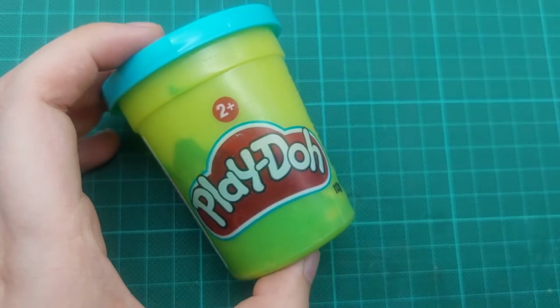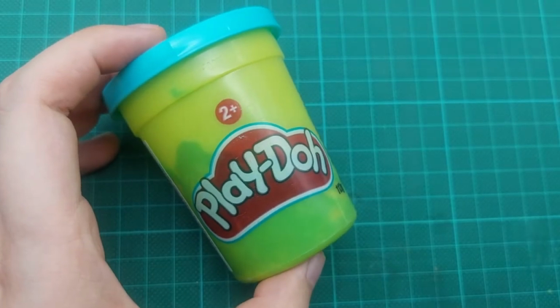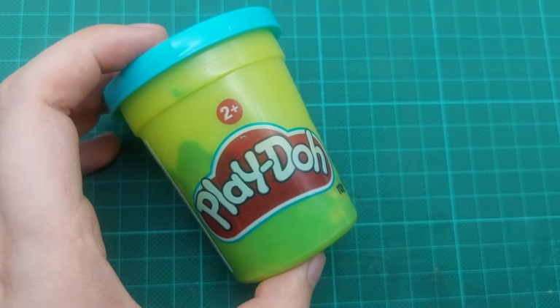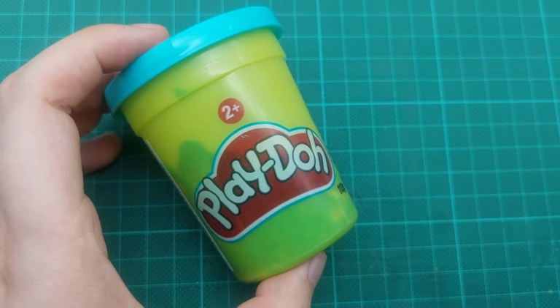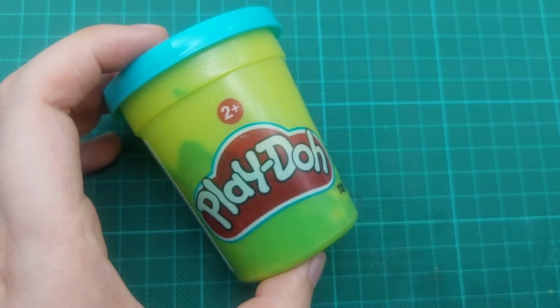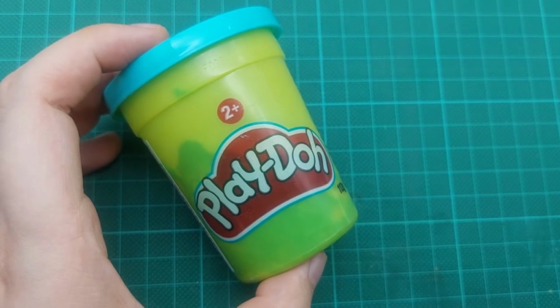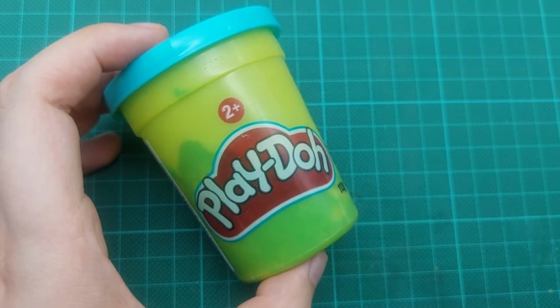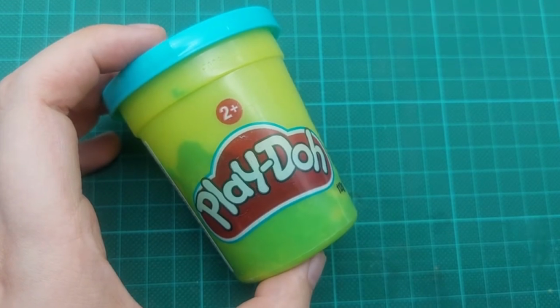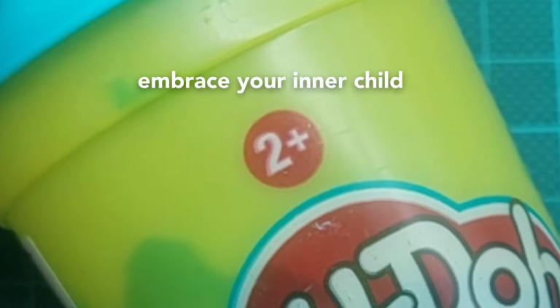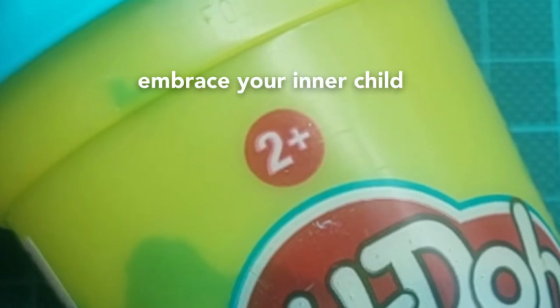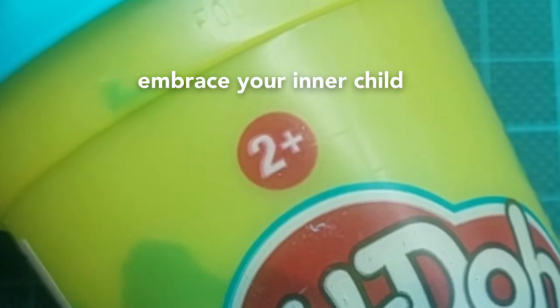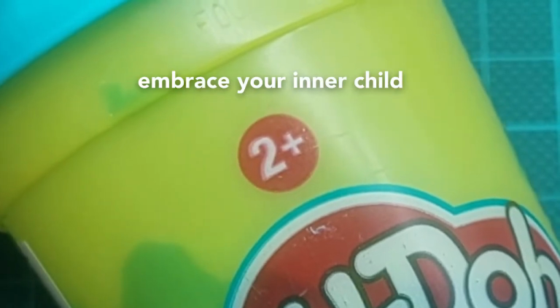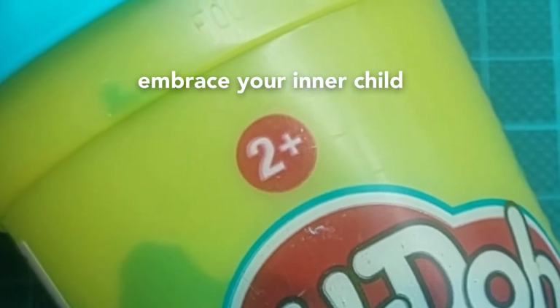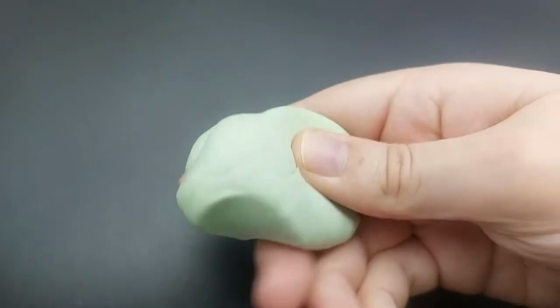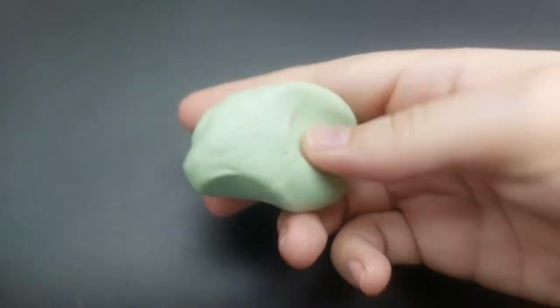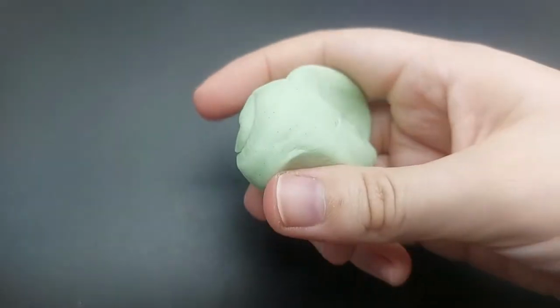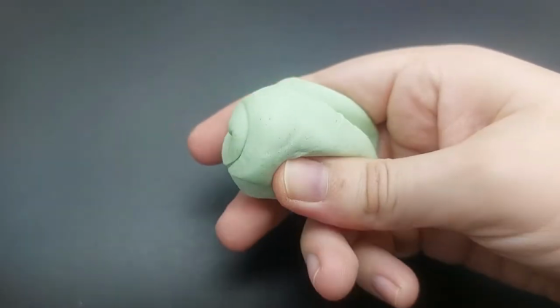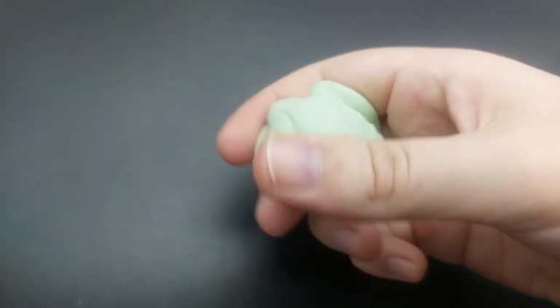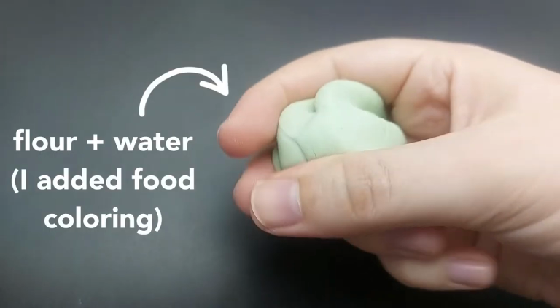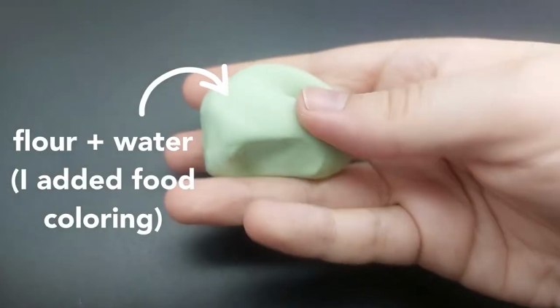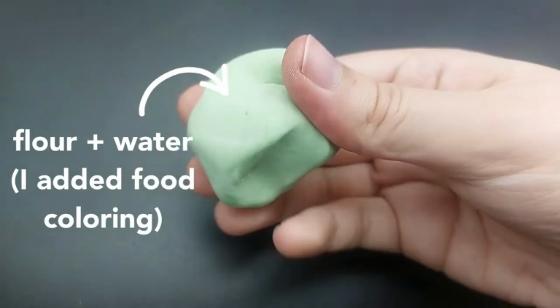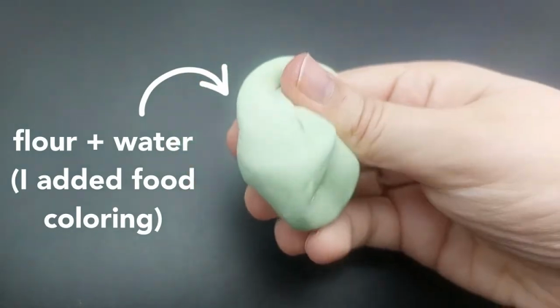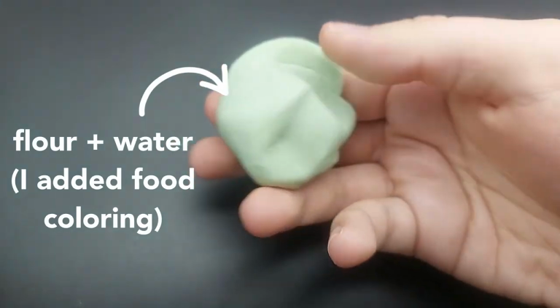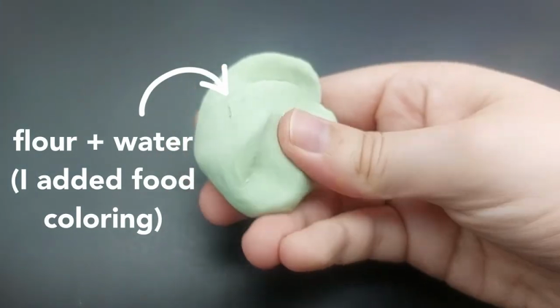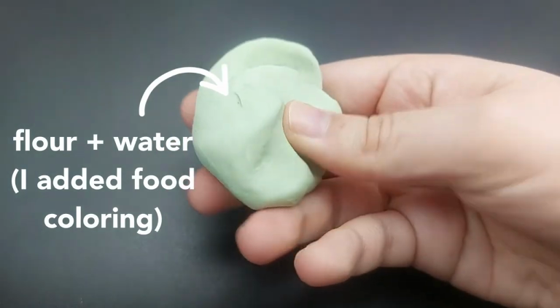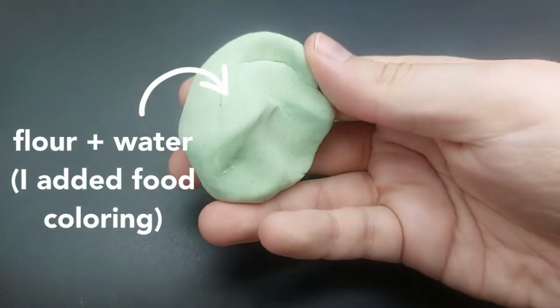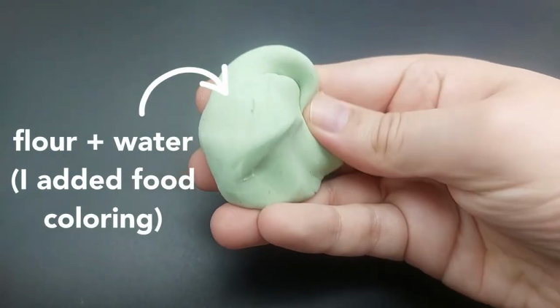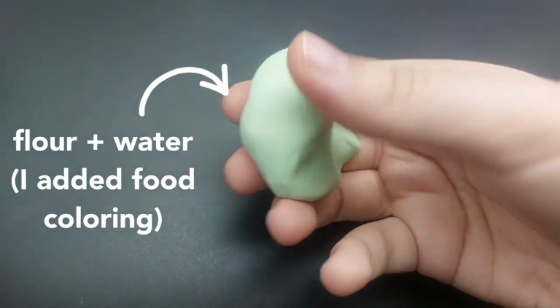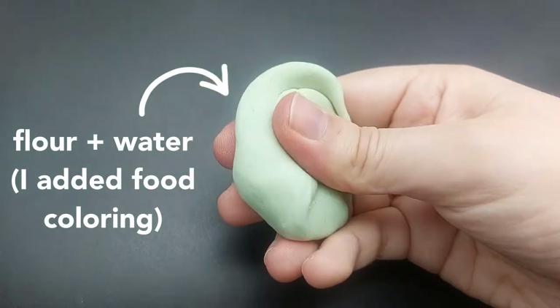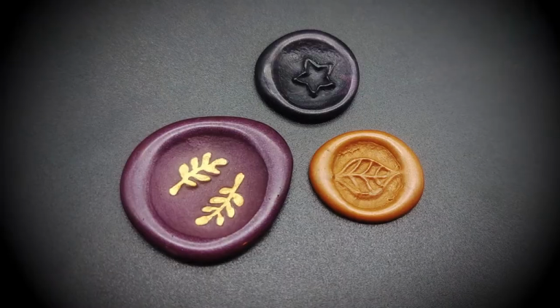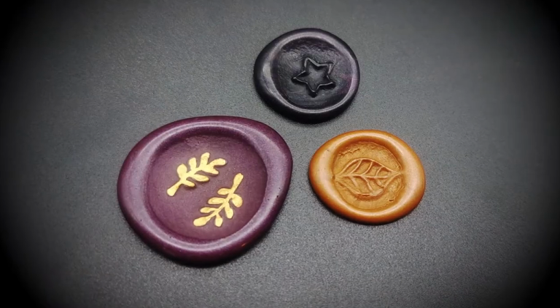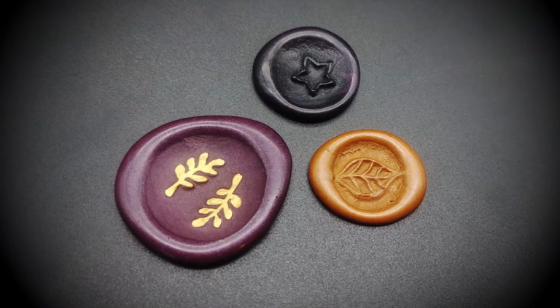For the wax stamps all you will need is some sort of water-soluble play-doh. I recommend using a store-bought one but you can even just mix flour and water for a very simple play-doh. It's a bit harder to work with but I could still create these wax seals.